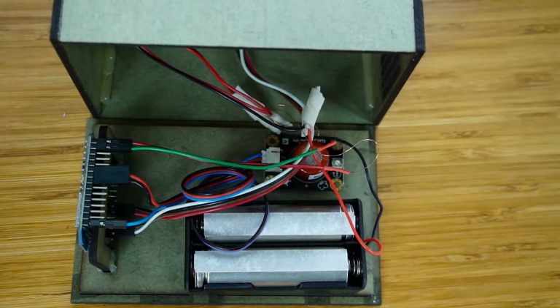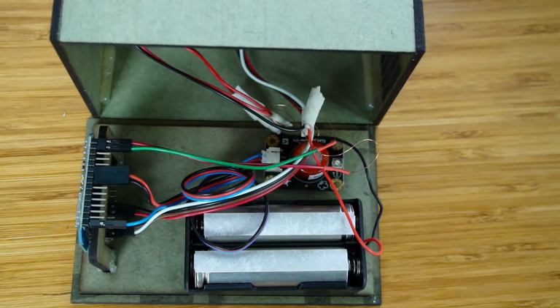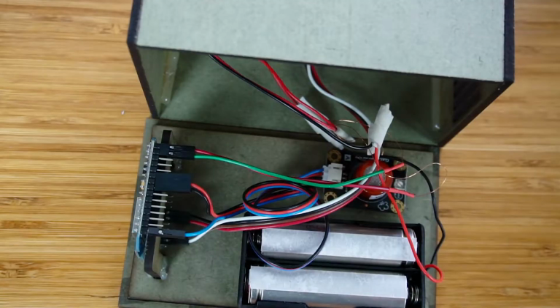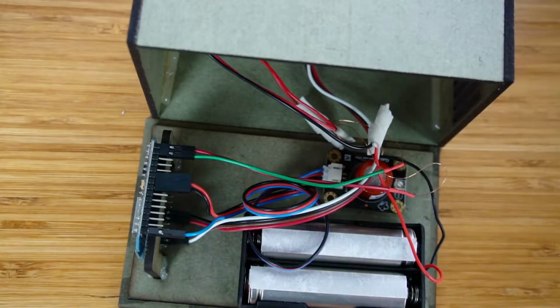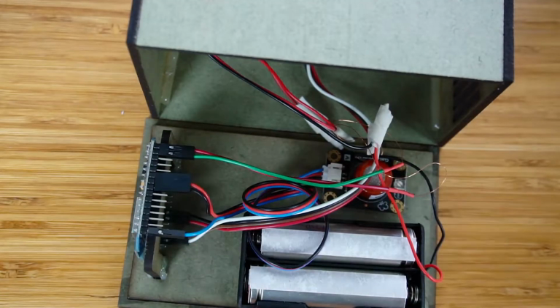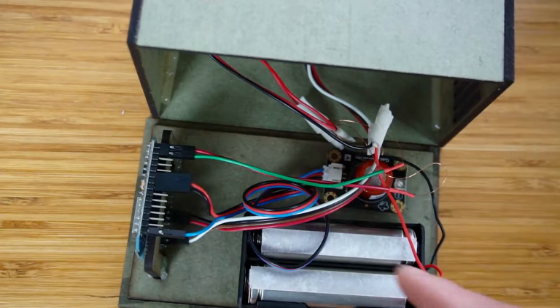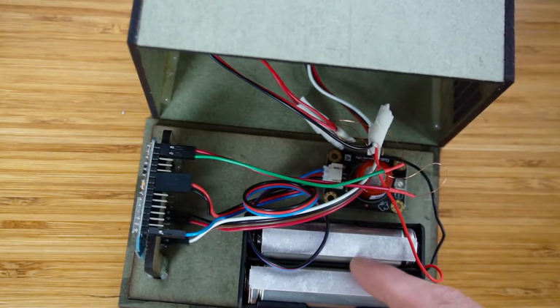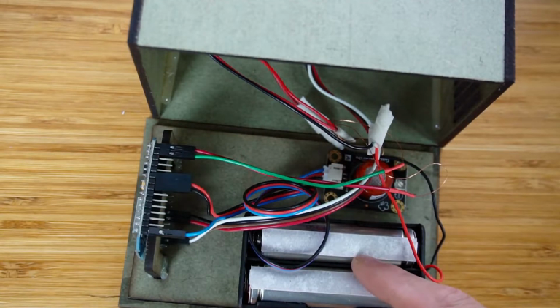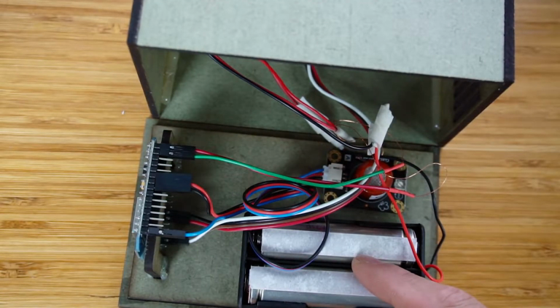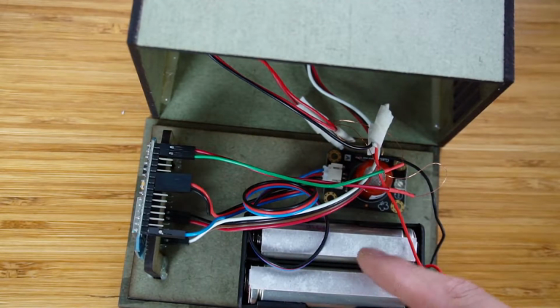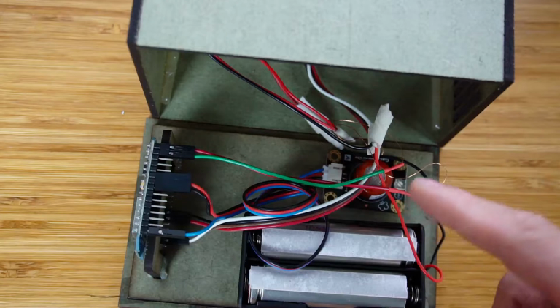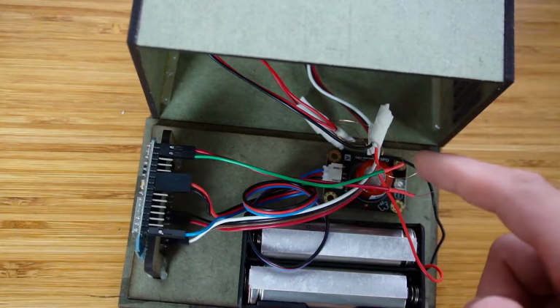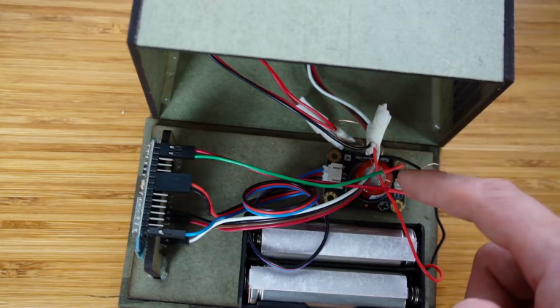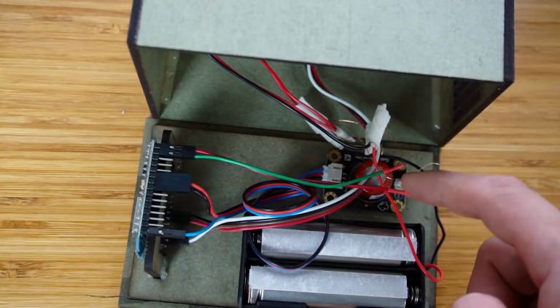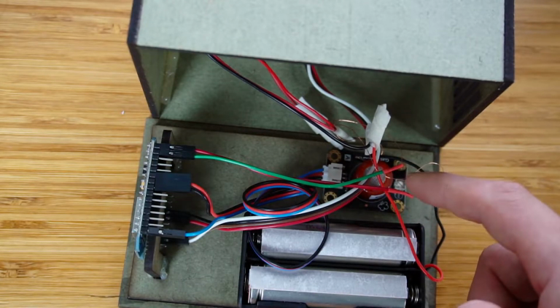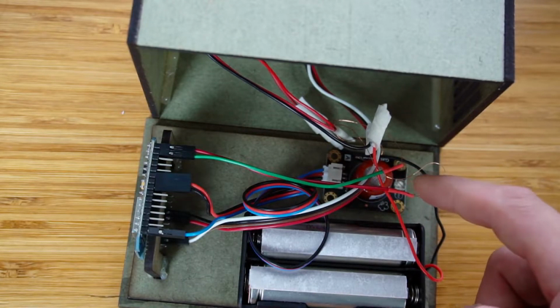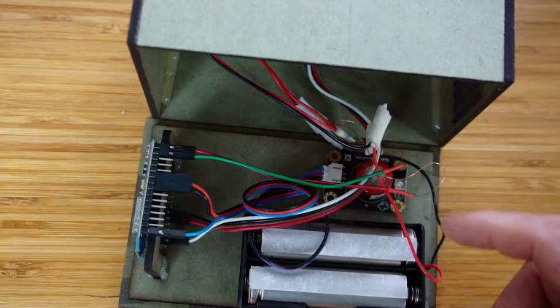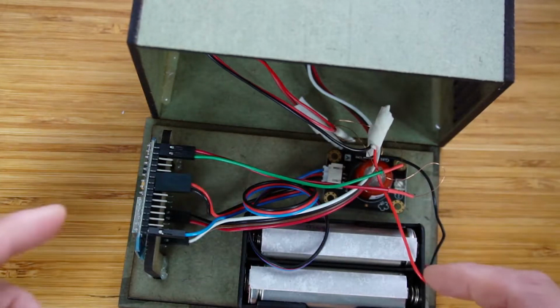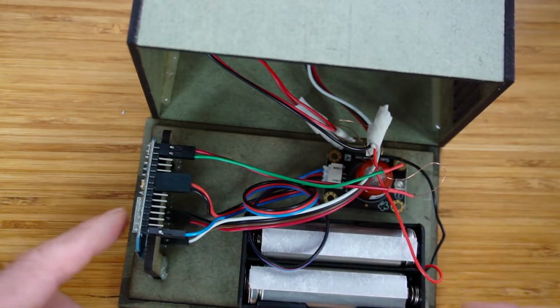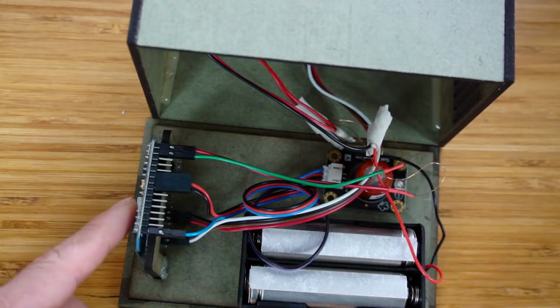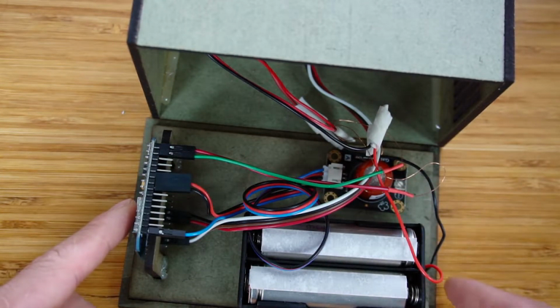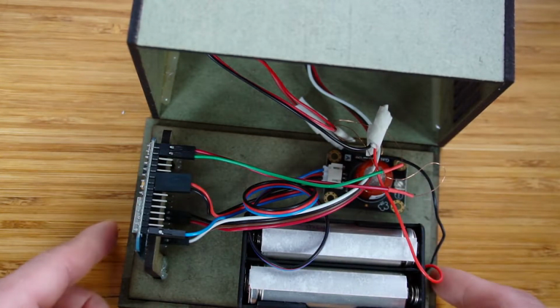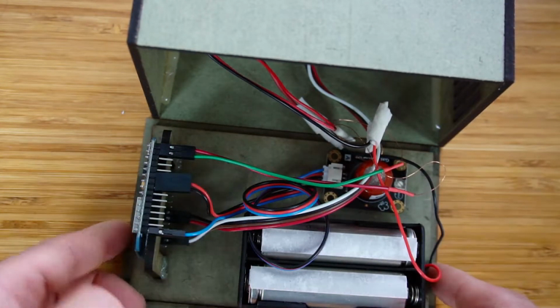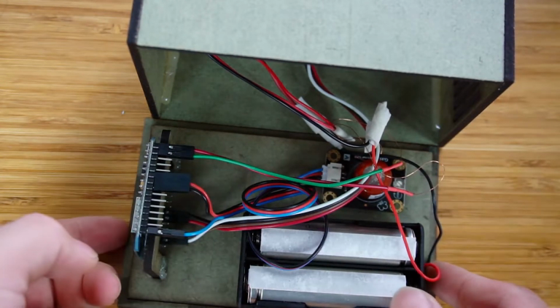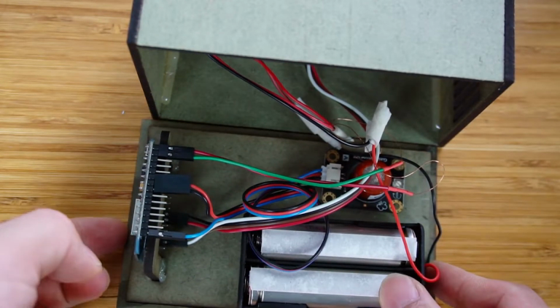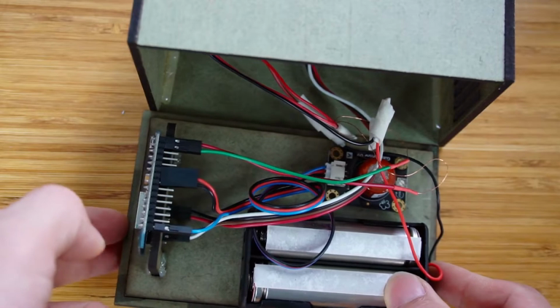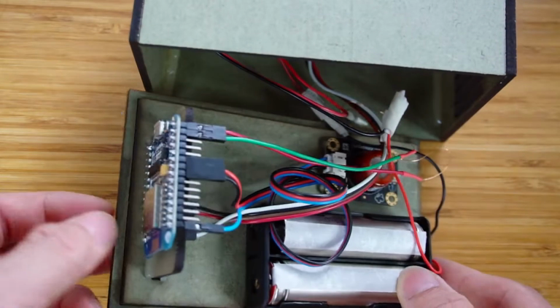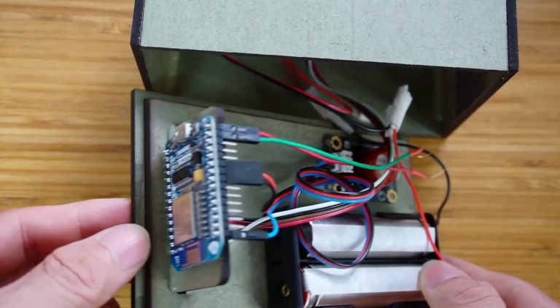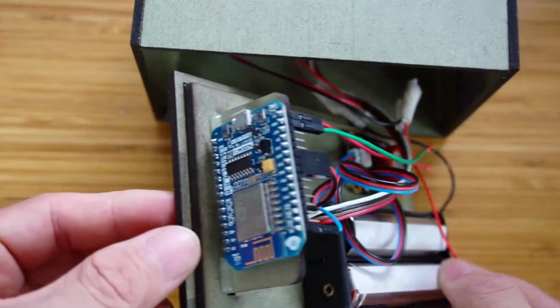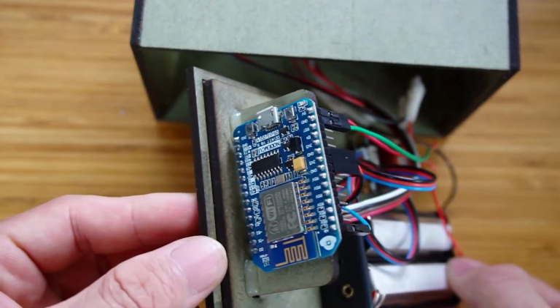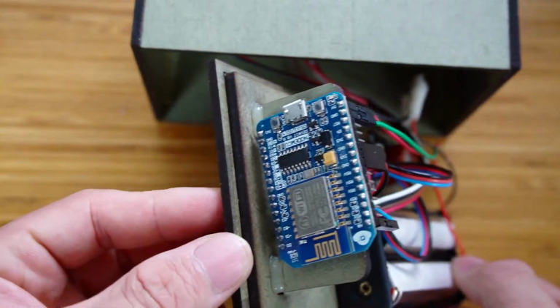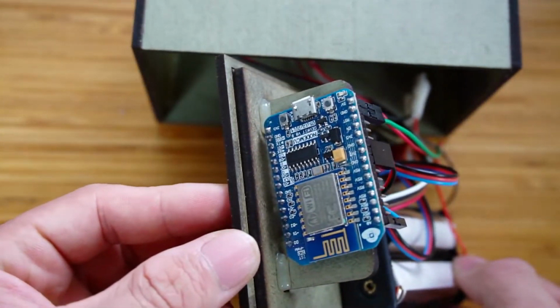Let's see the detail inside the box. Here is the battery for the circuit, the gas sensor, and the main microcontroller ESP8266.